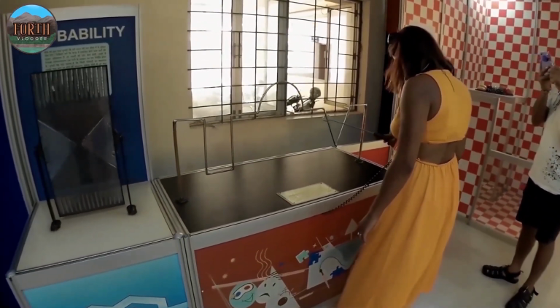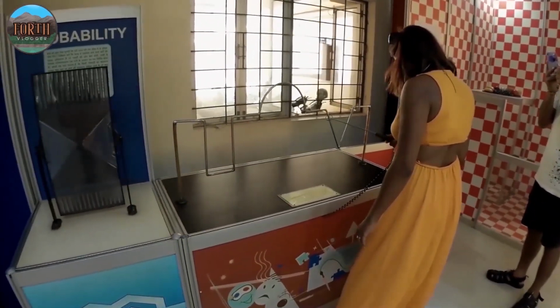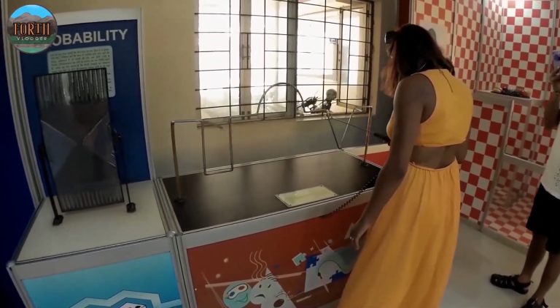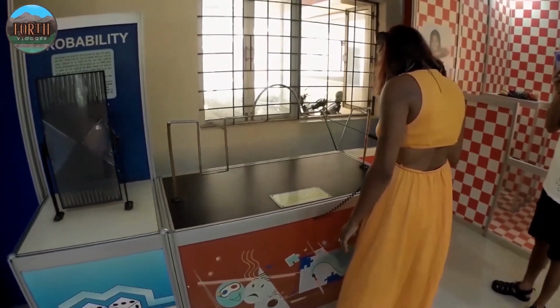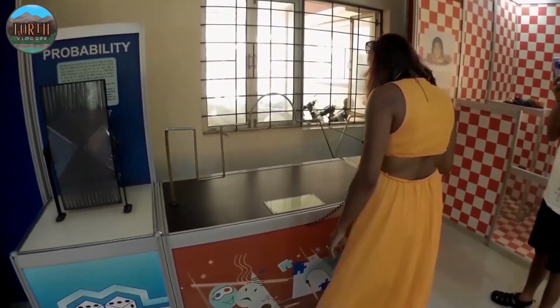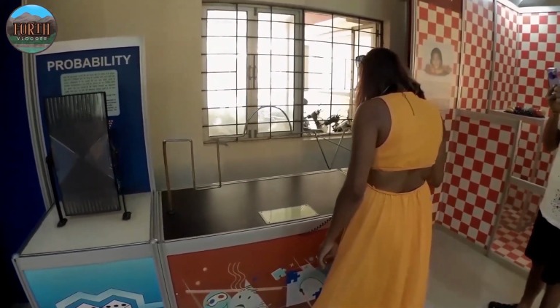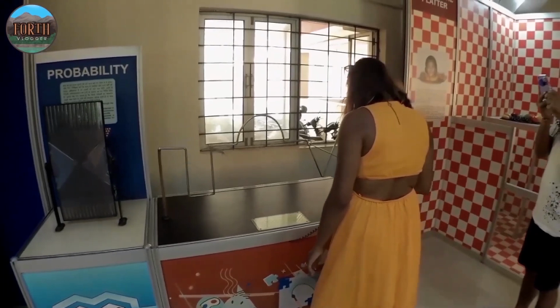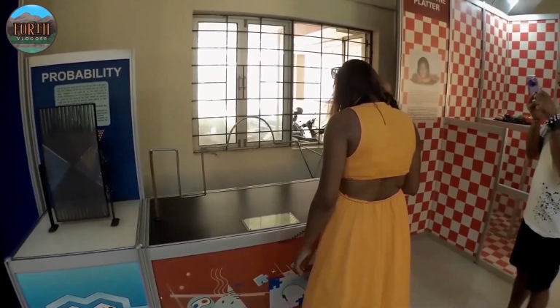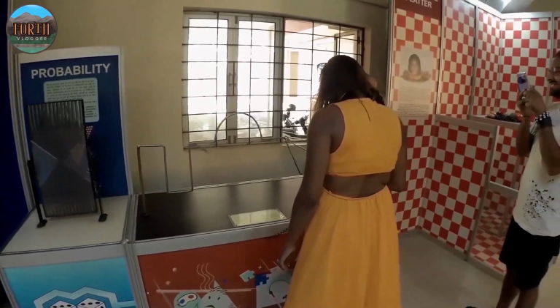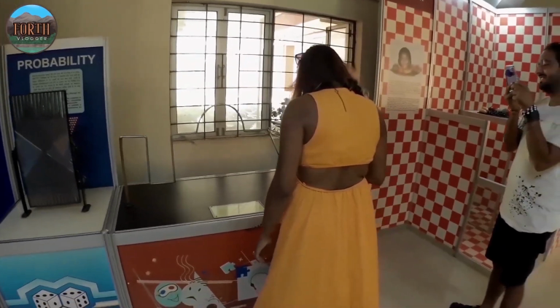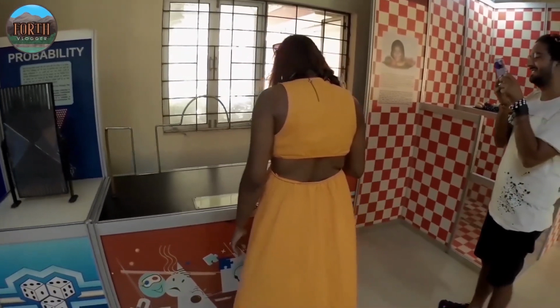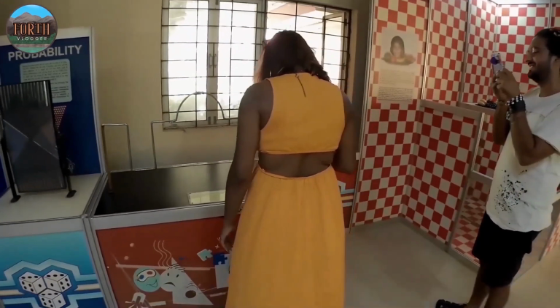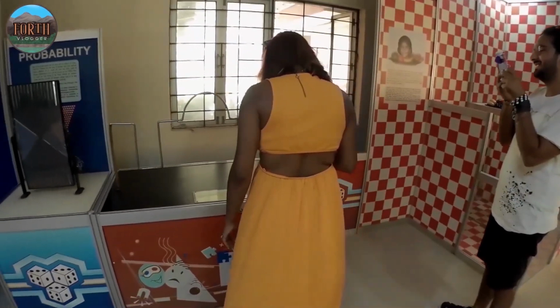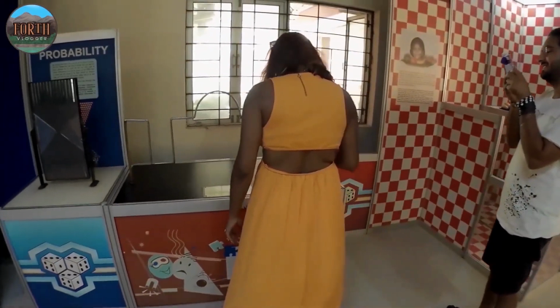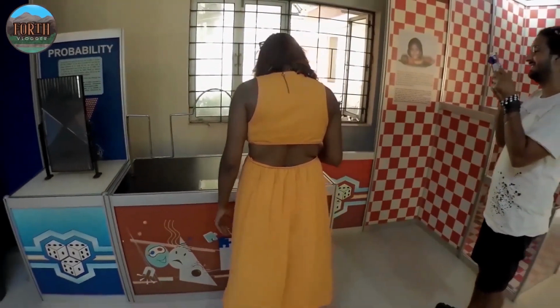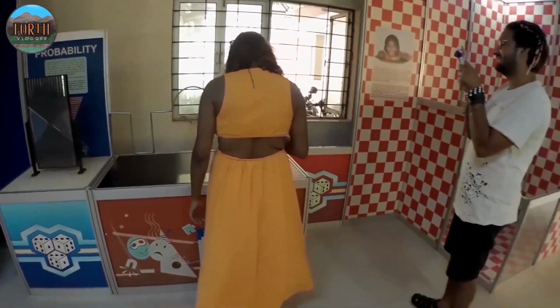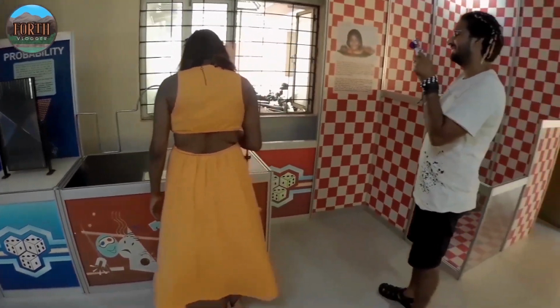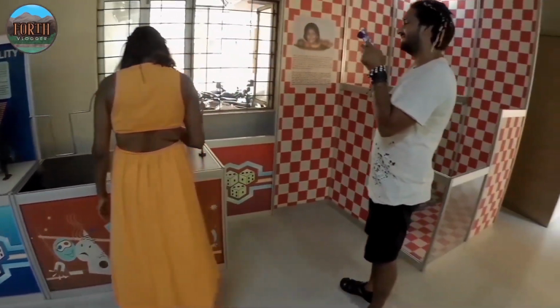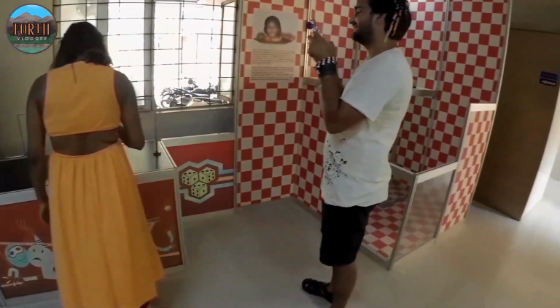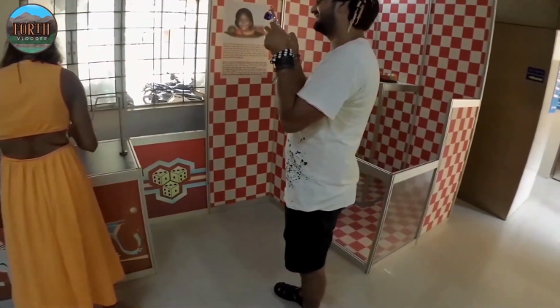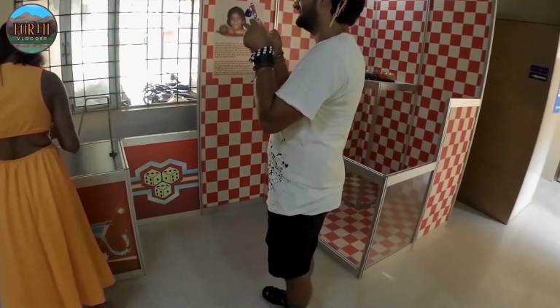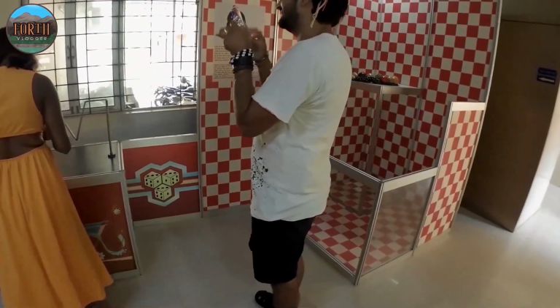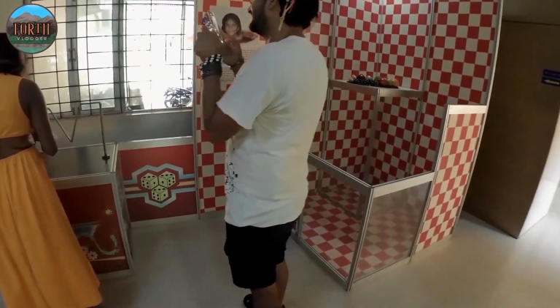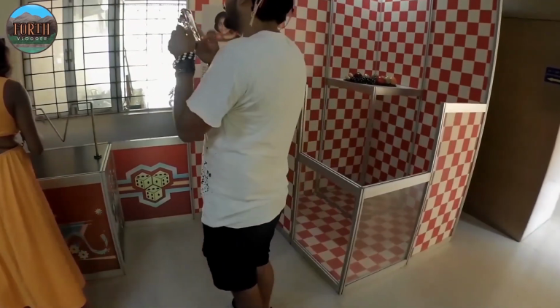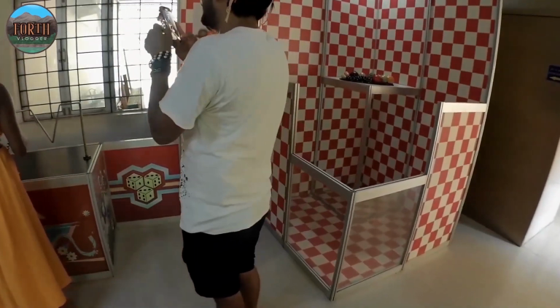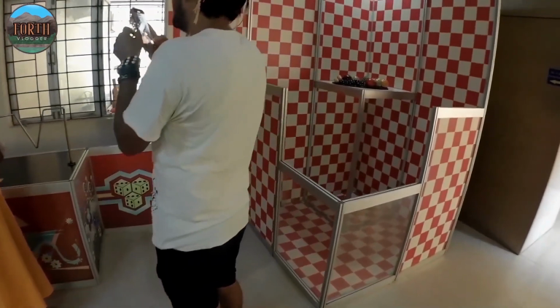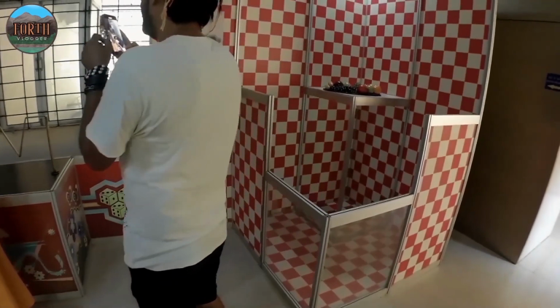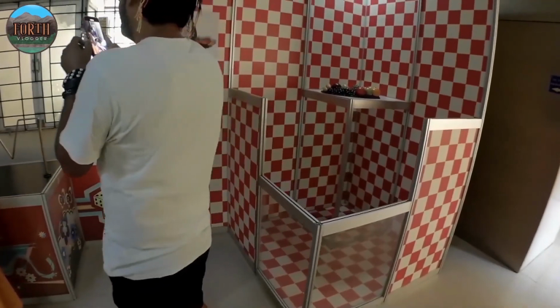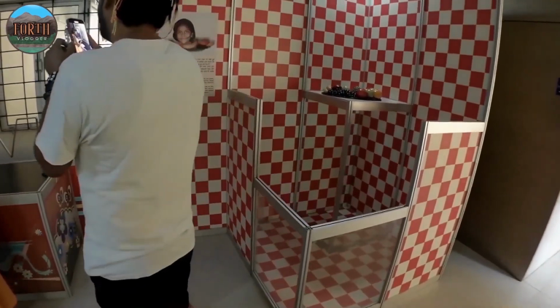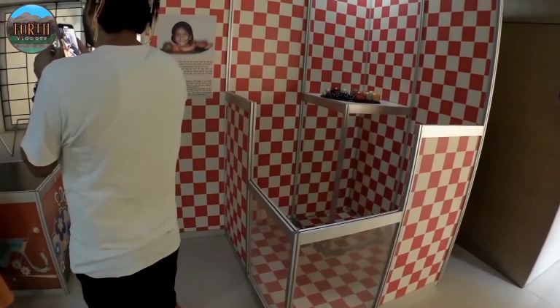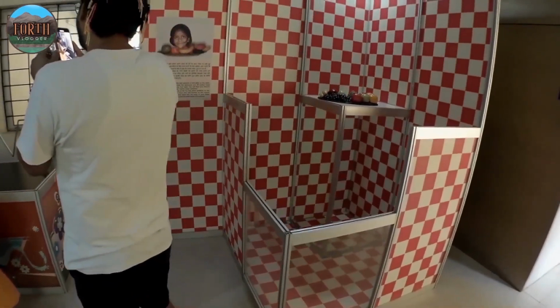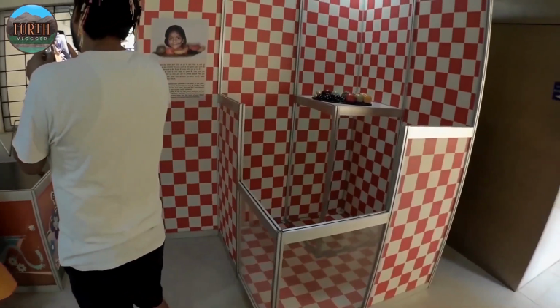This hall has many instruments where we can play and understand.